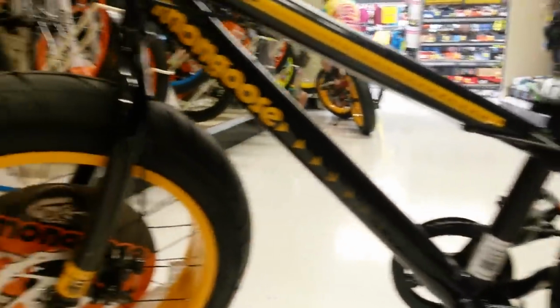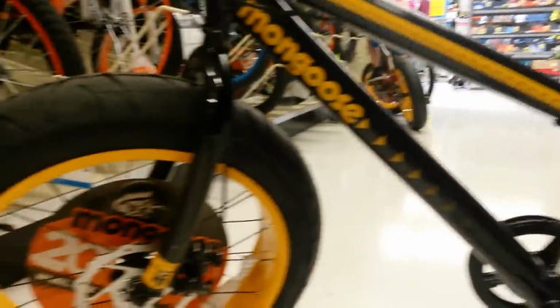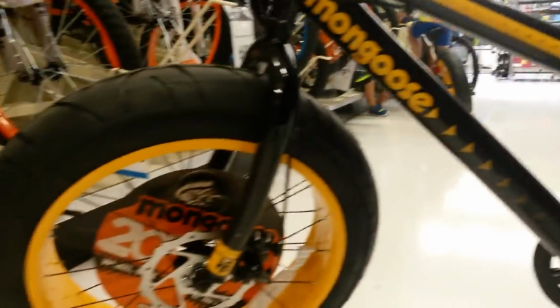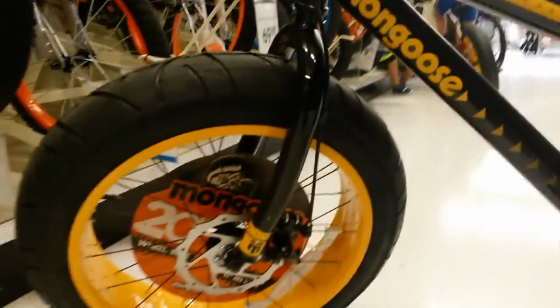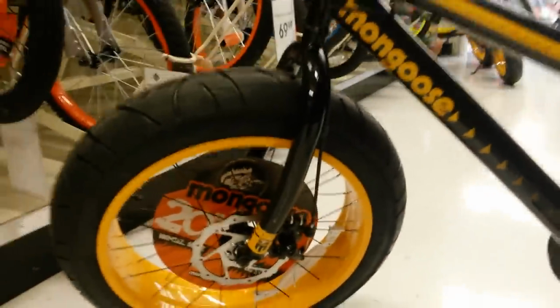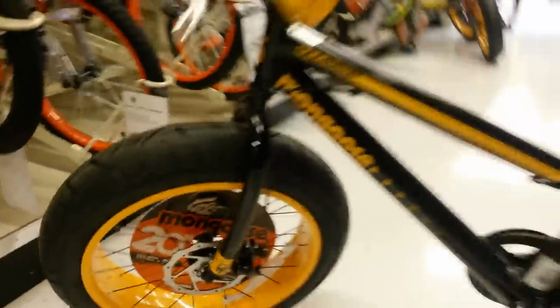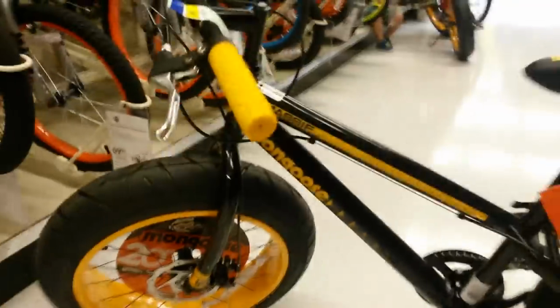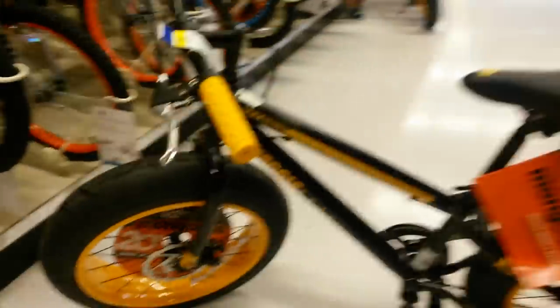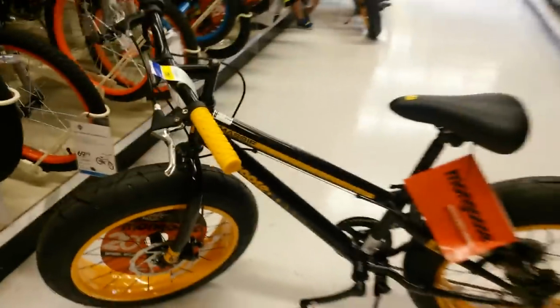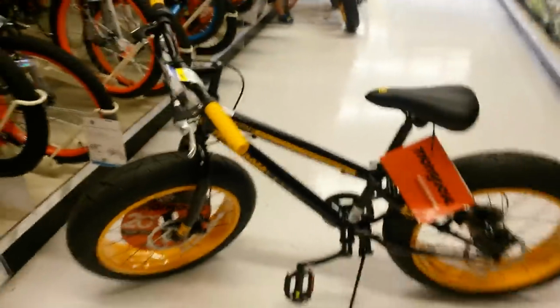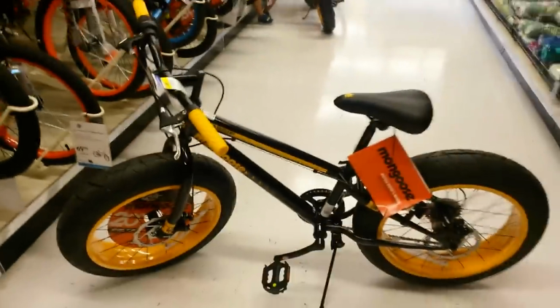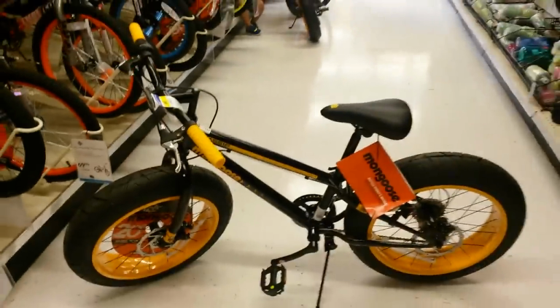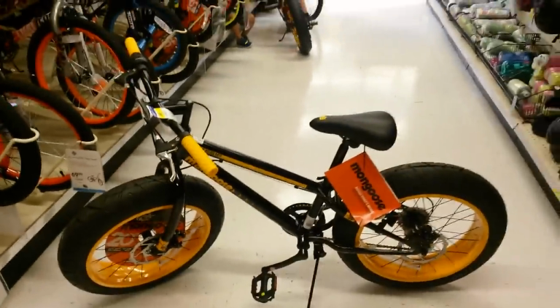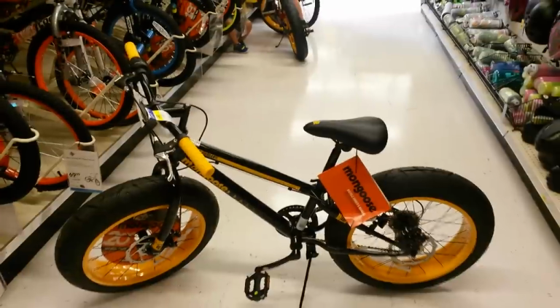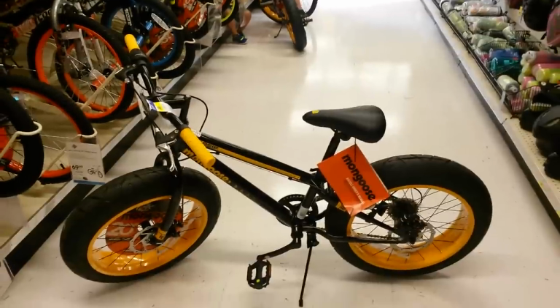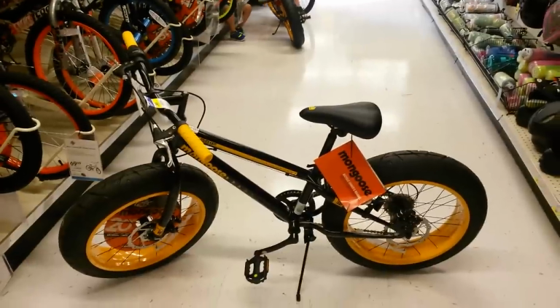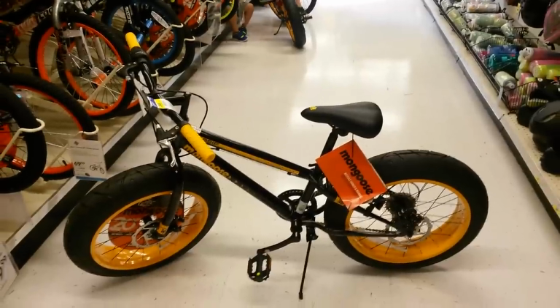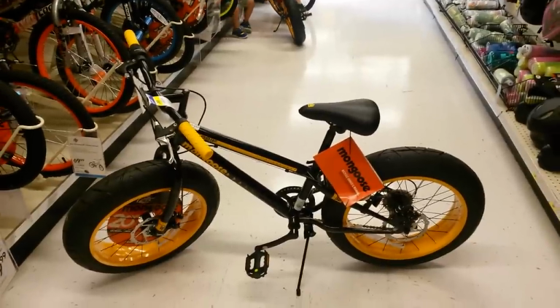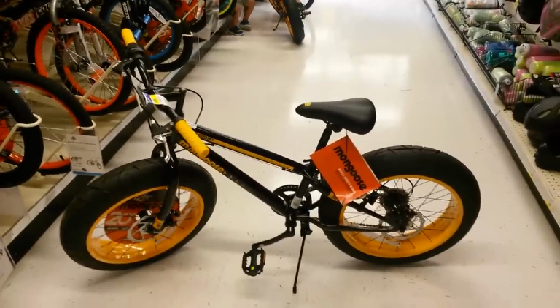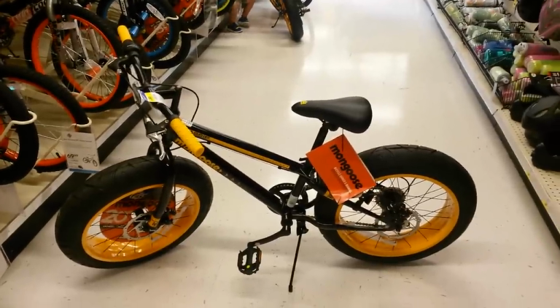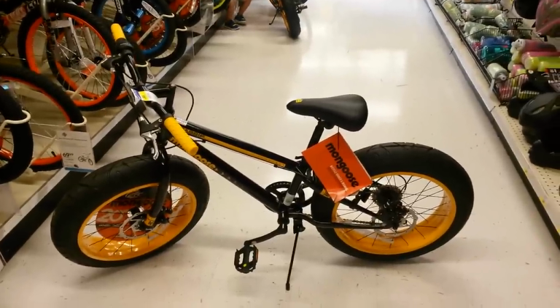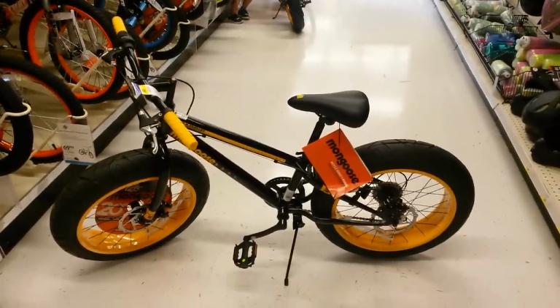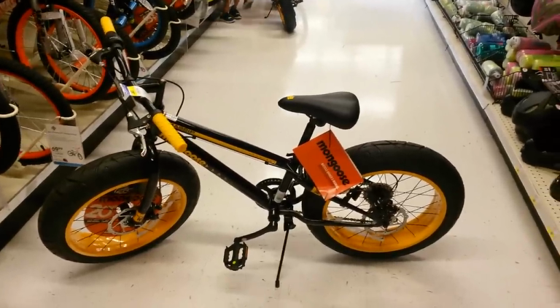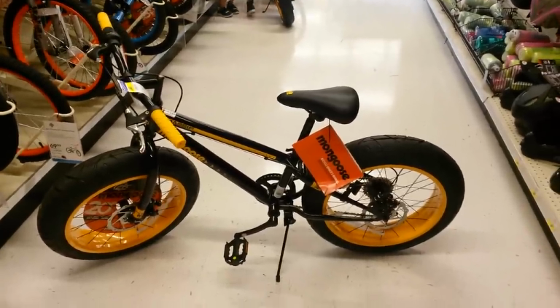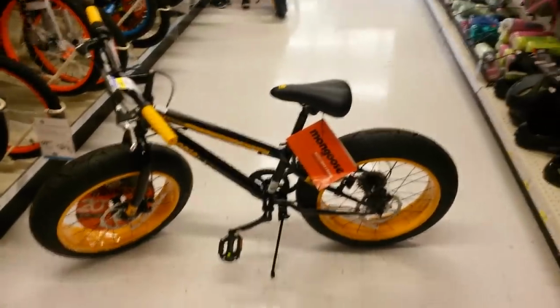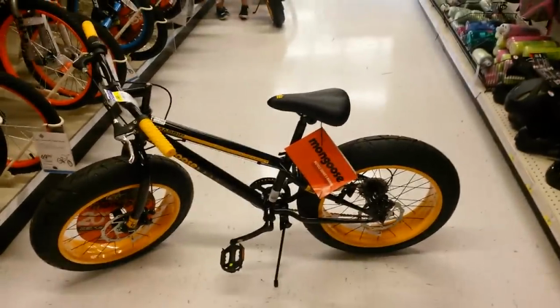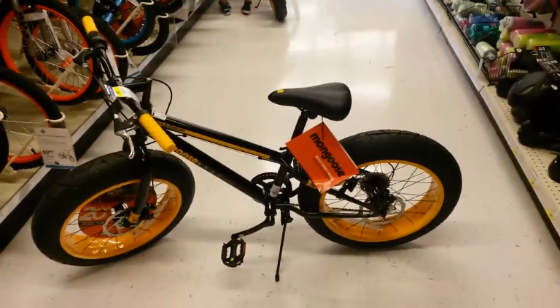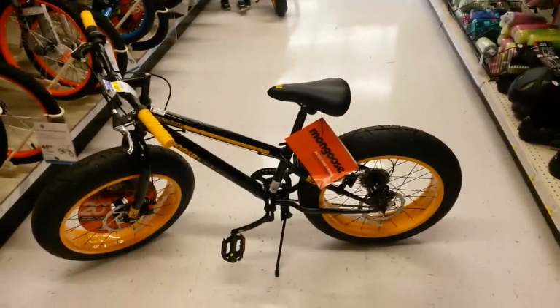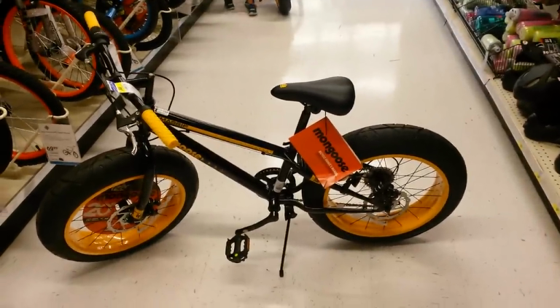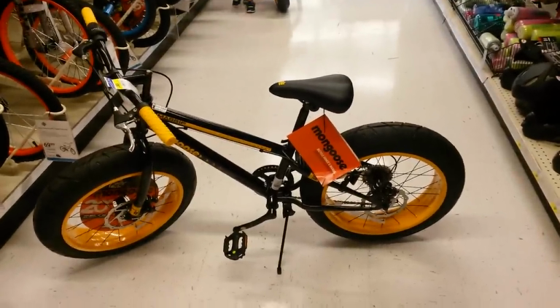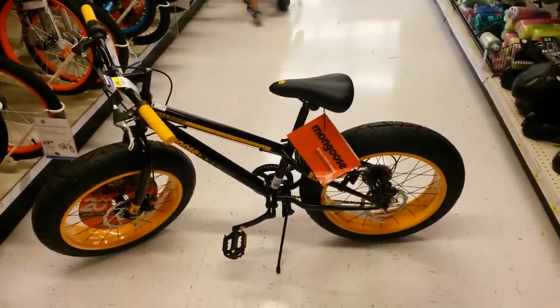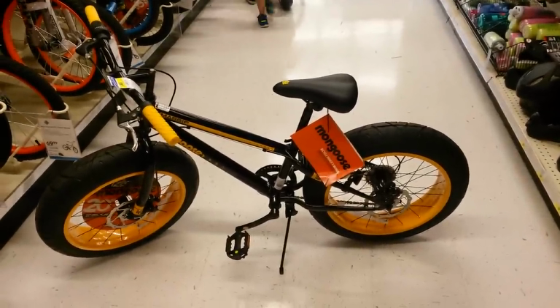Another 6 speed, but the only difference between it and the other 20 inch mountain bike style is that it has slick tires. That's the Massif Mongoose.